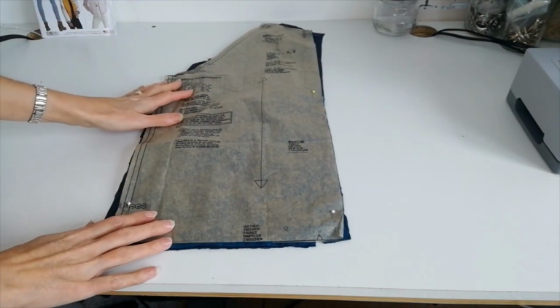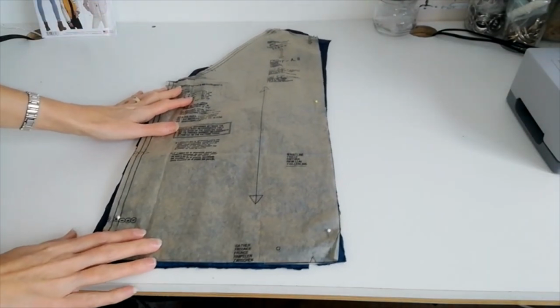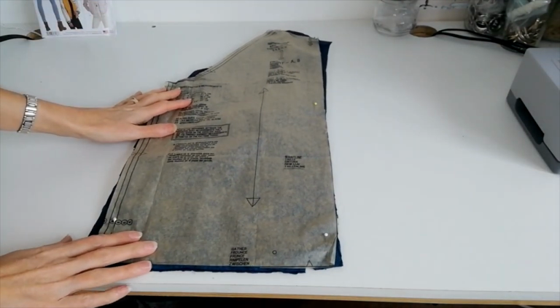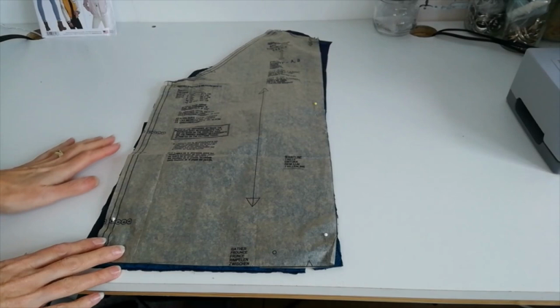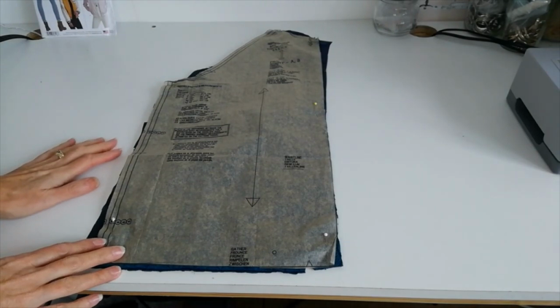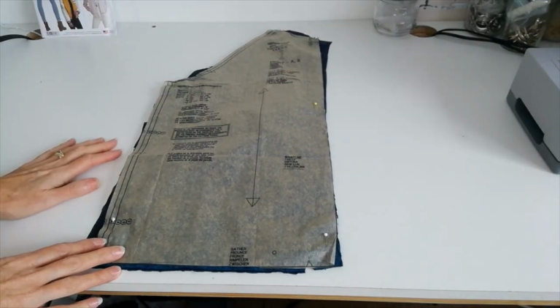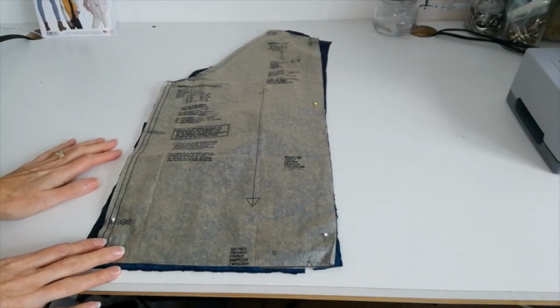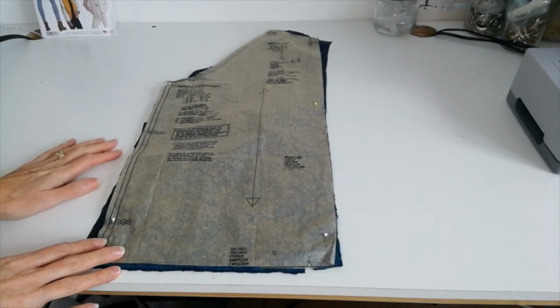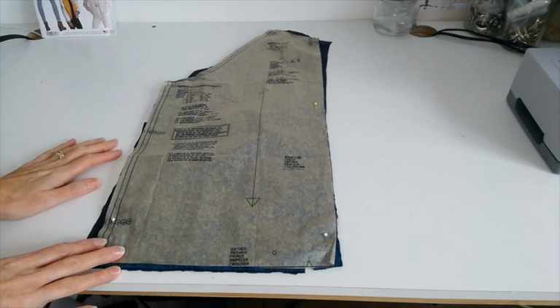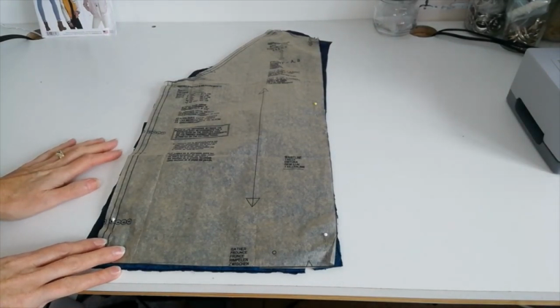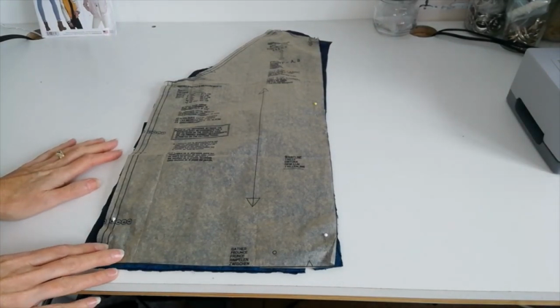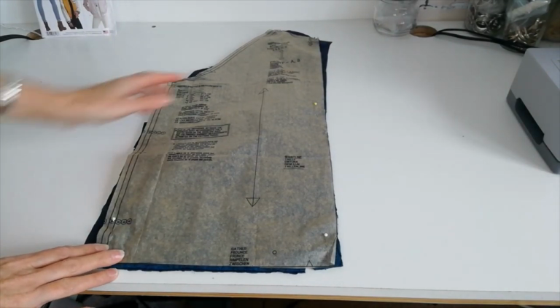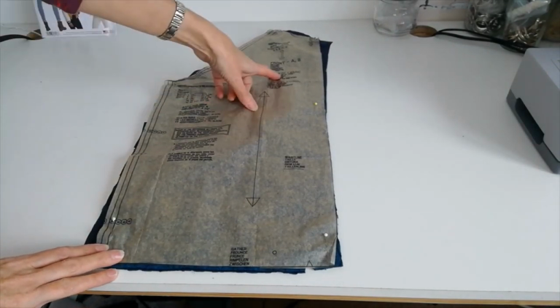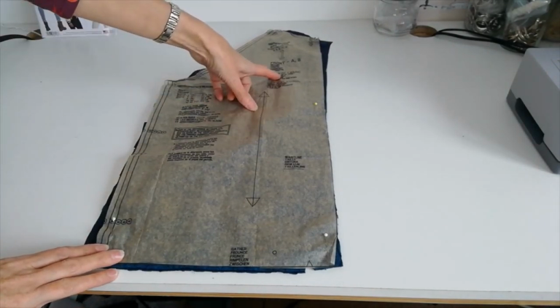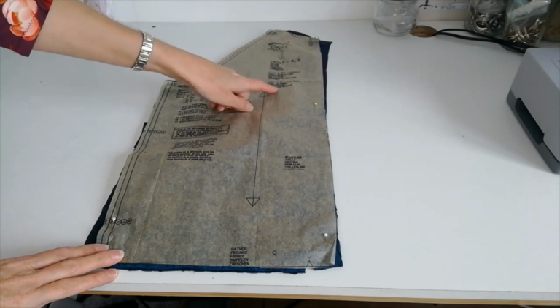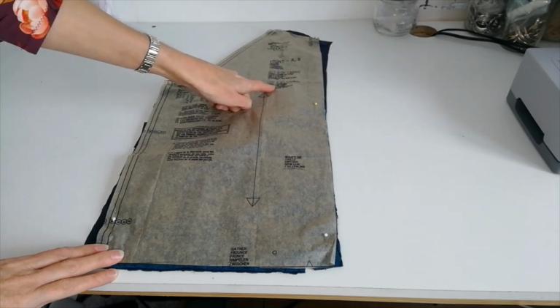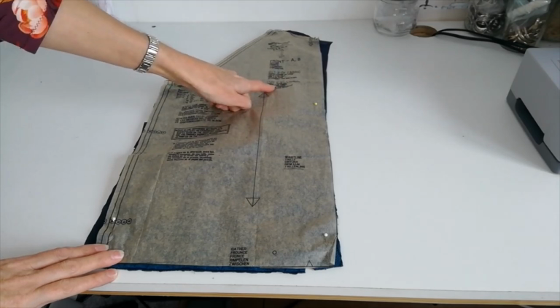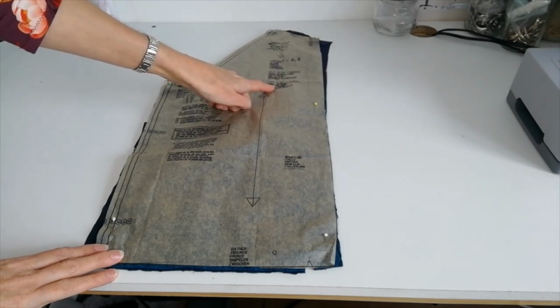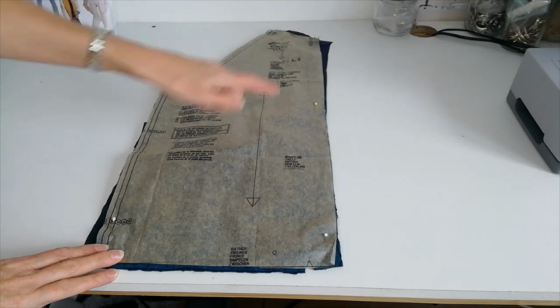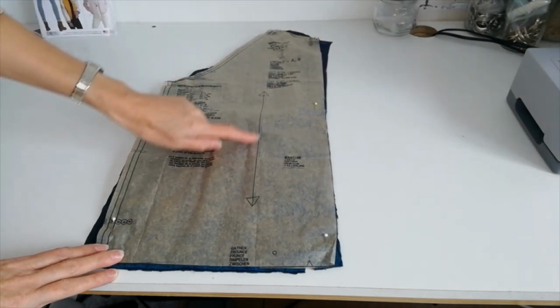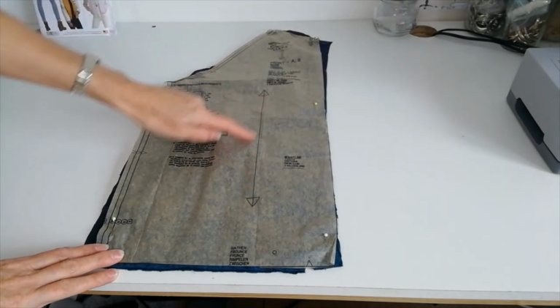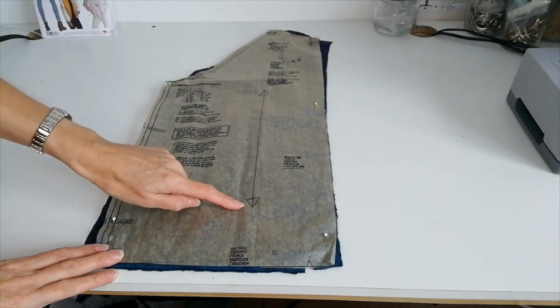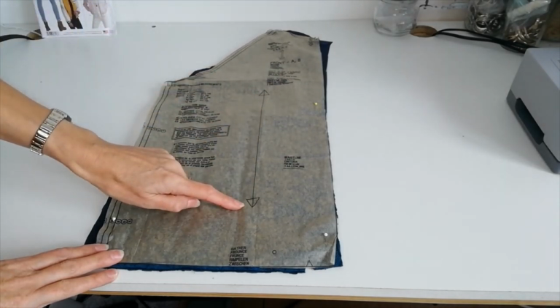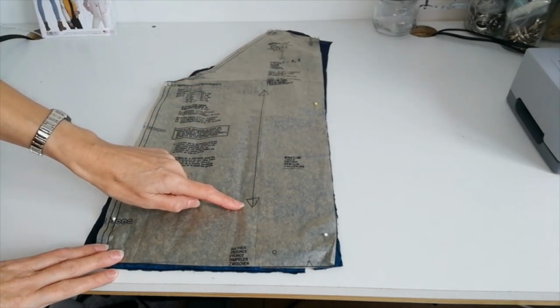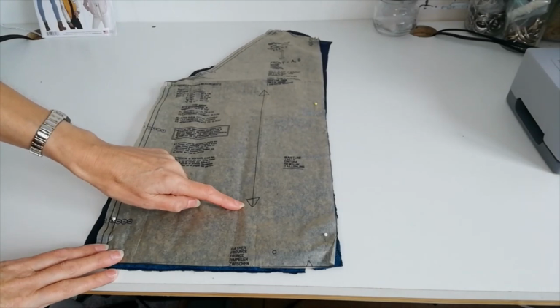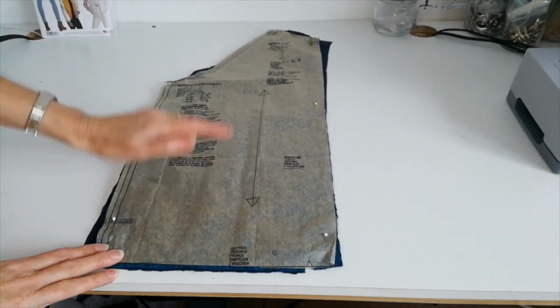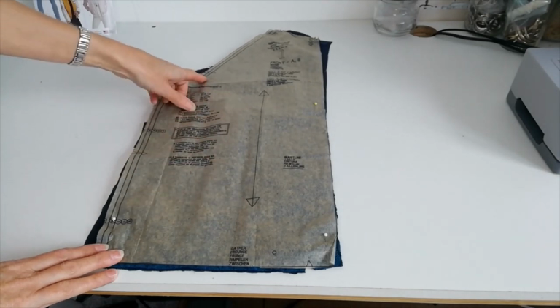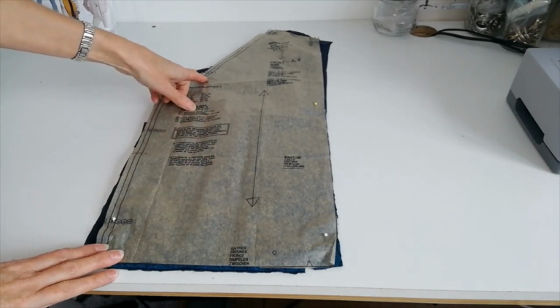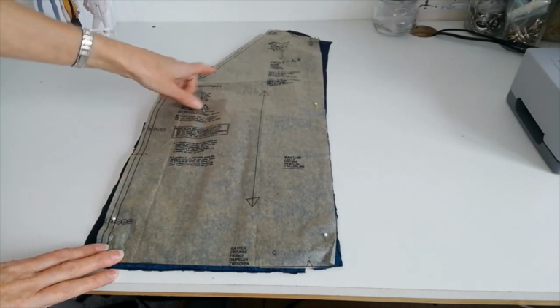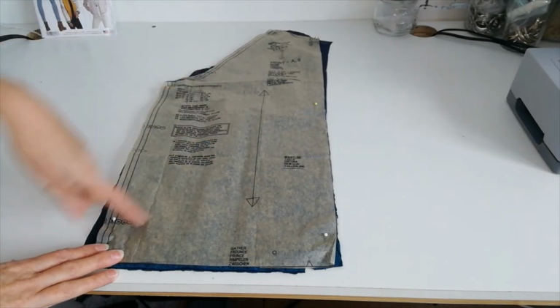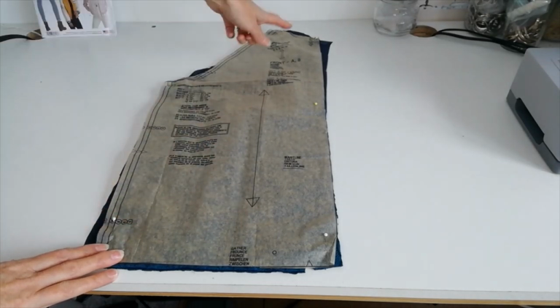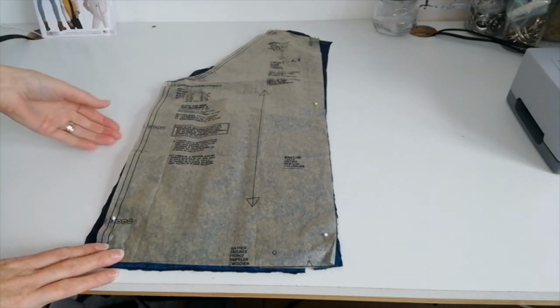Here we have our front piece for our jacket, again for AB. You want to cut two of fabric and two of lining. This line here marks your grain line. Mark your notches and your small circles again.